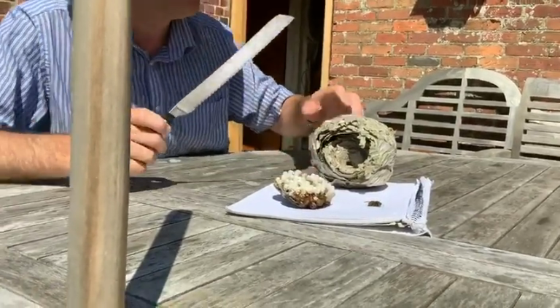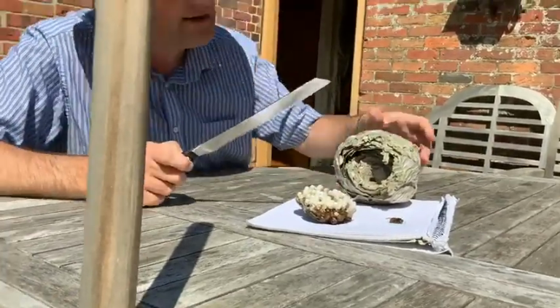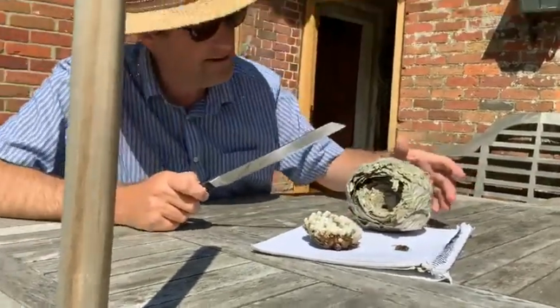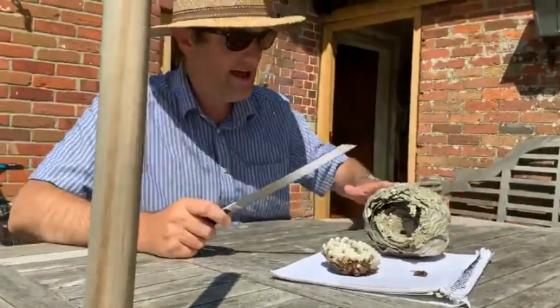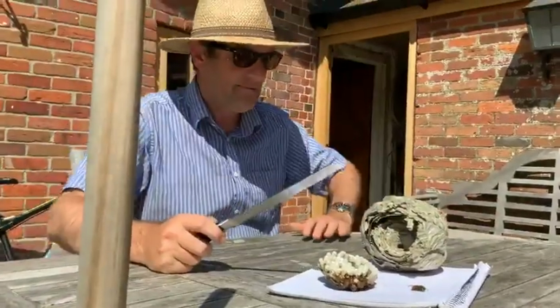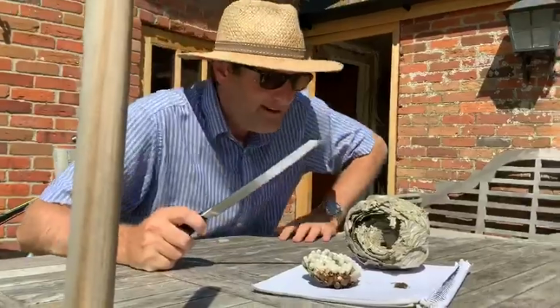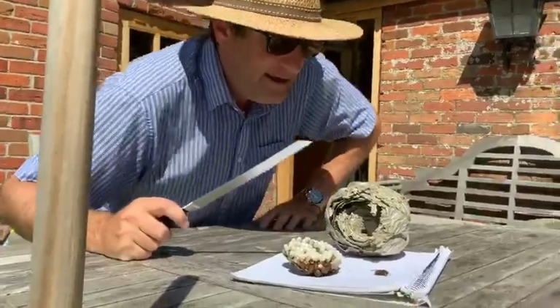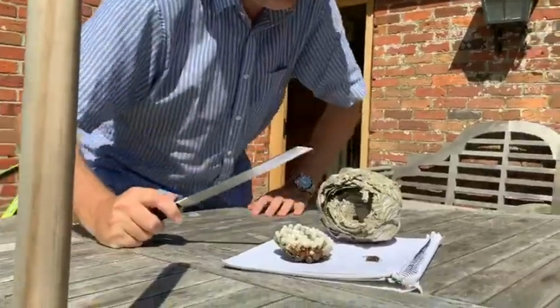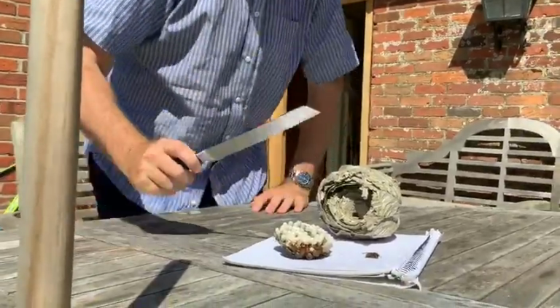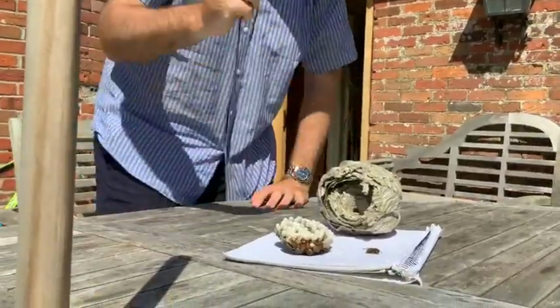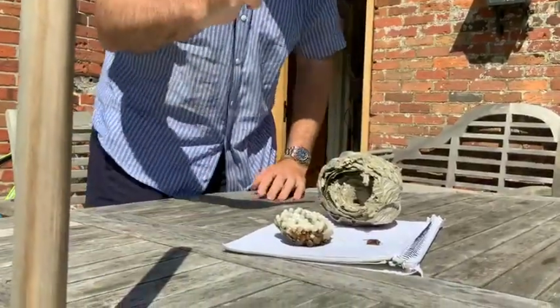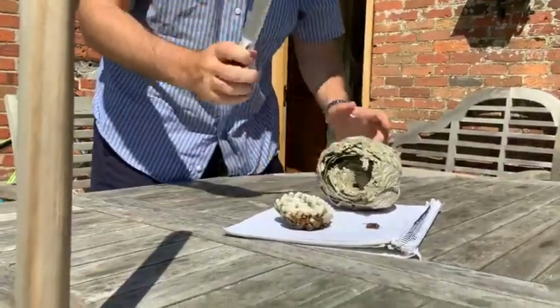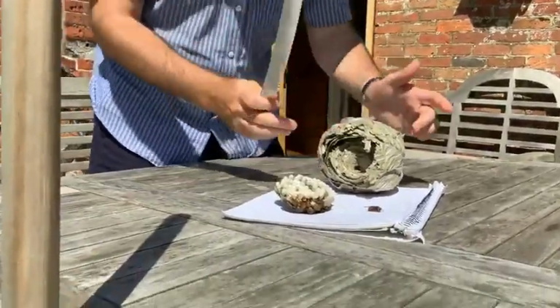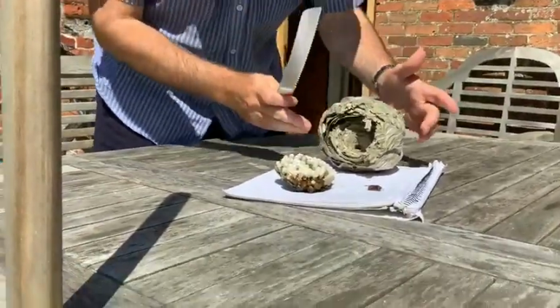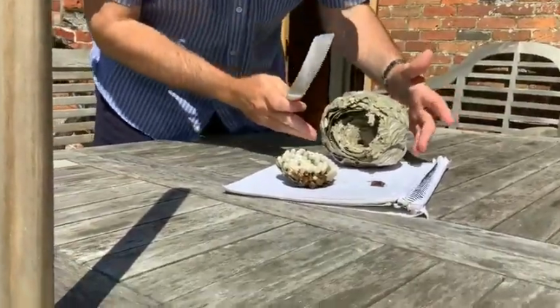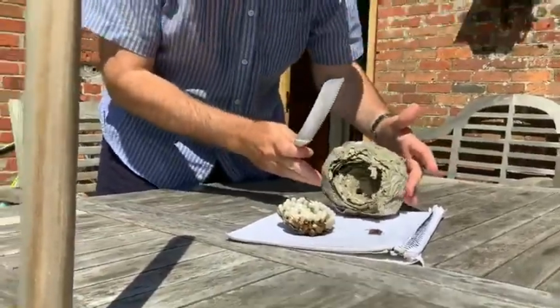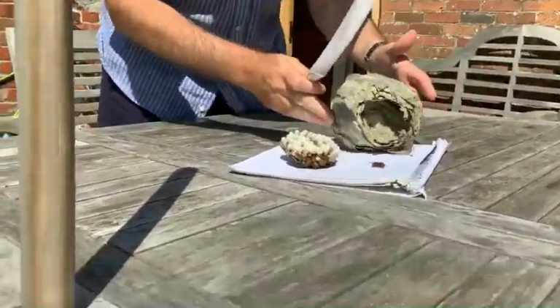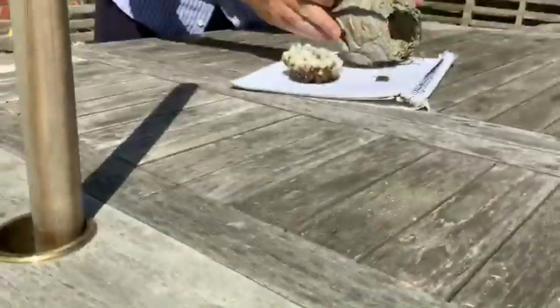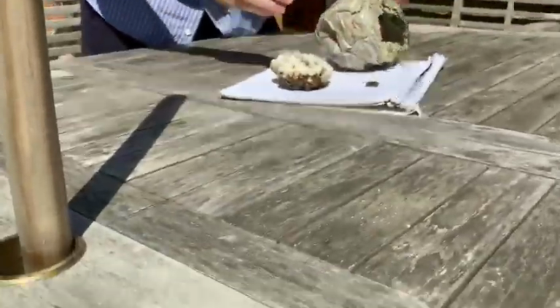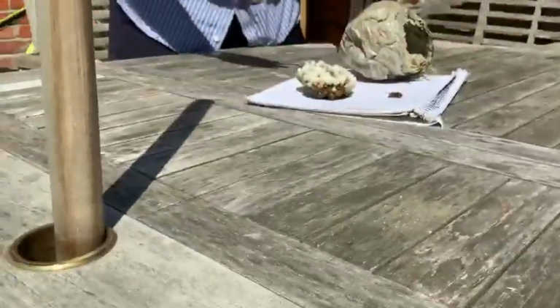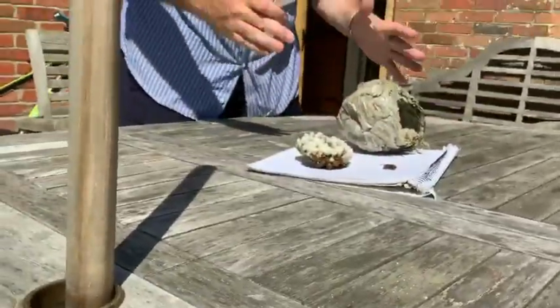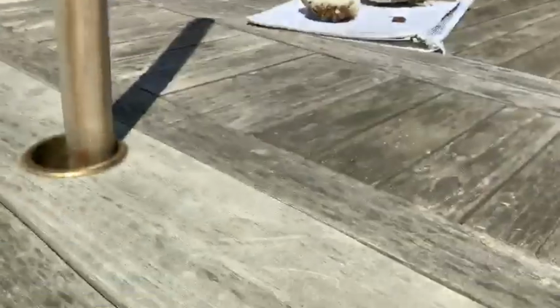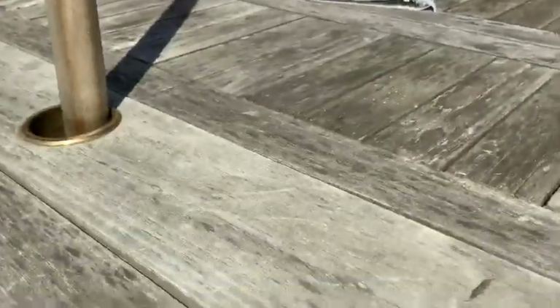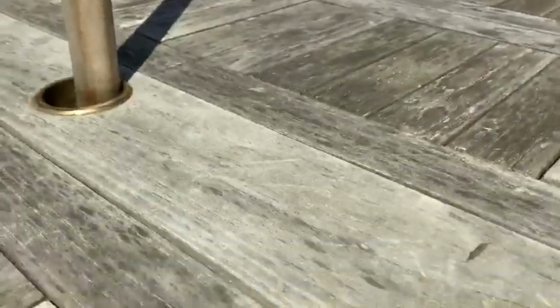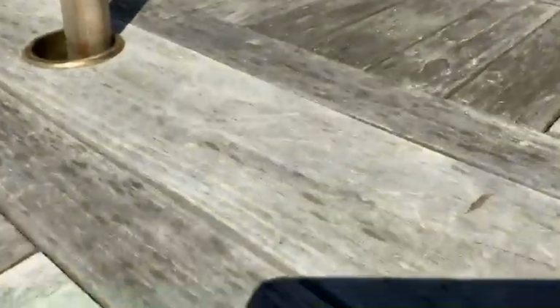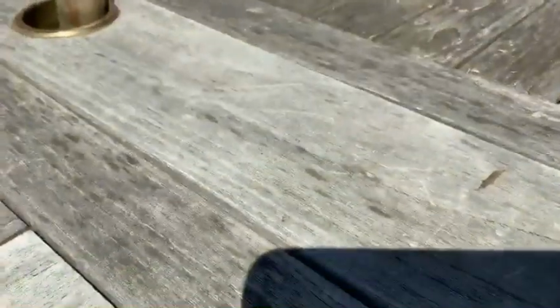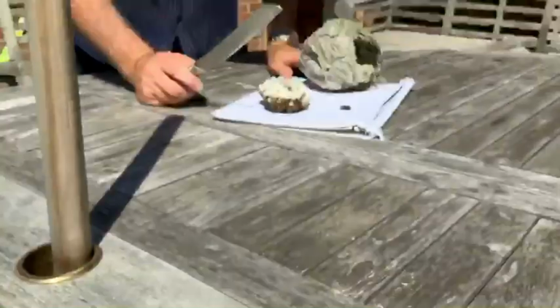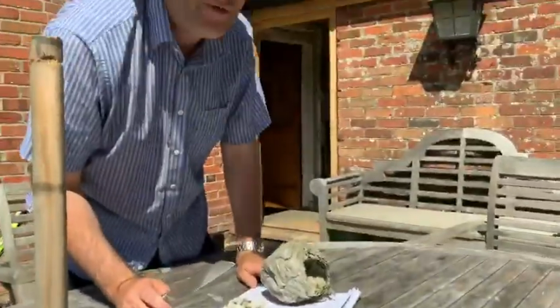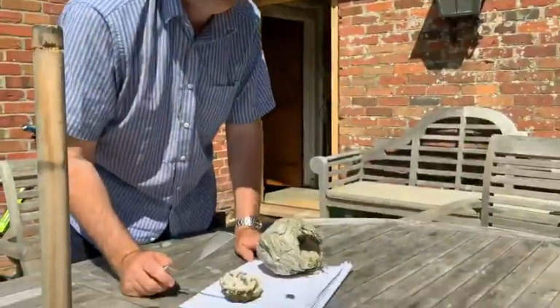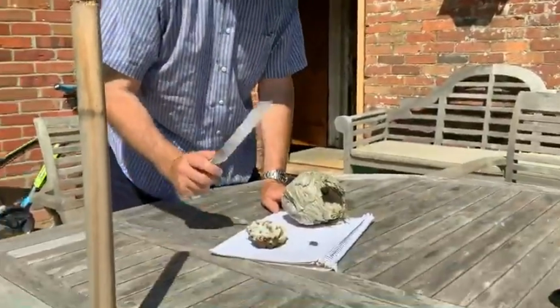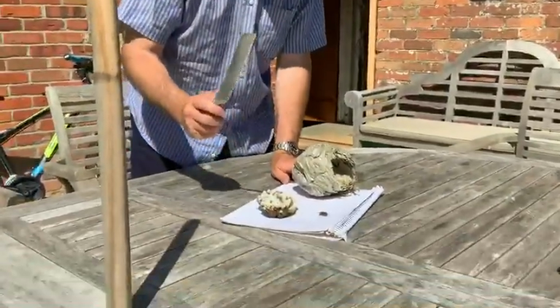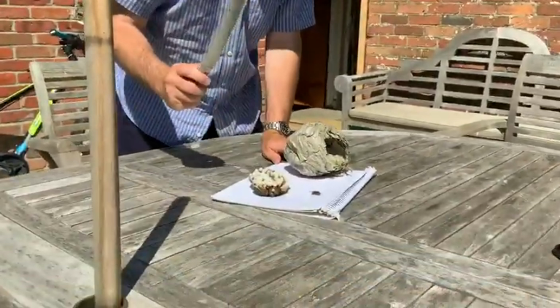Camera number two's about to give up. Here we go. I shall take my sharp knife. Now if I get stung a lot and have an anaphylactic shock, this could be my last broadcast.